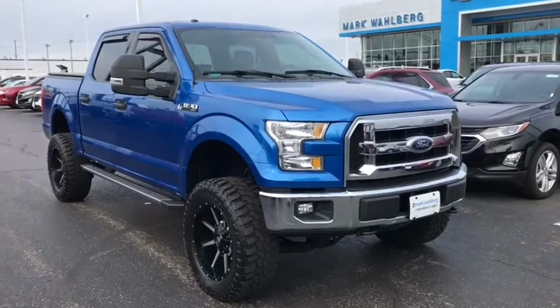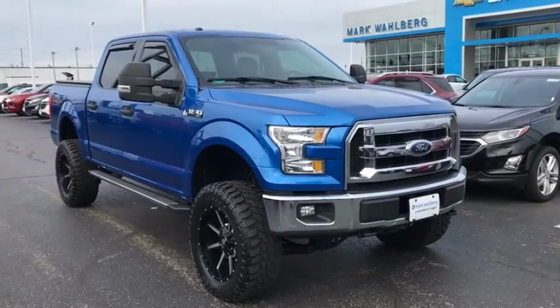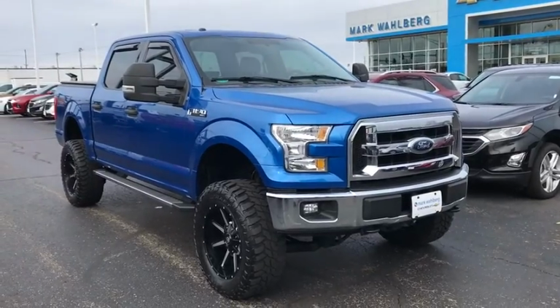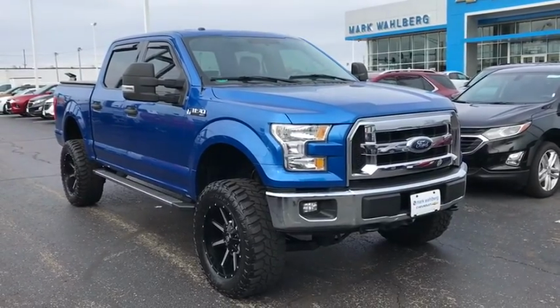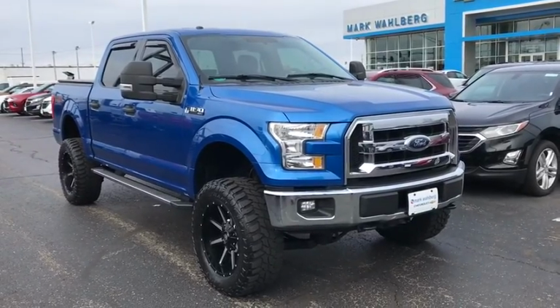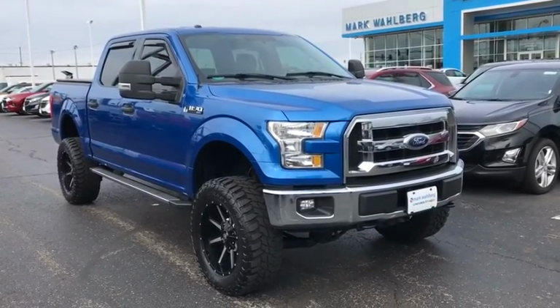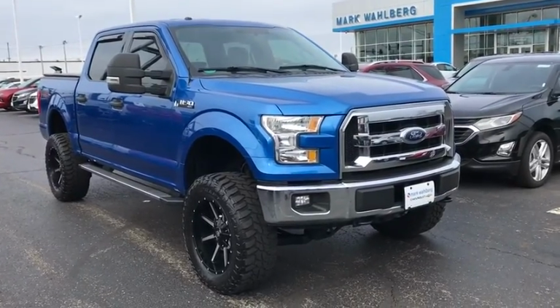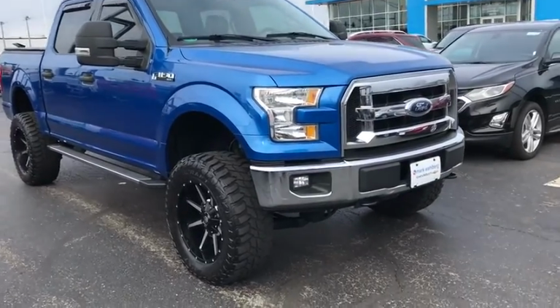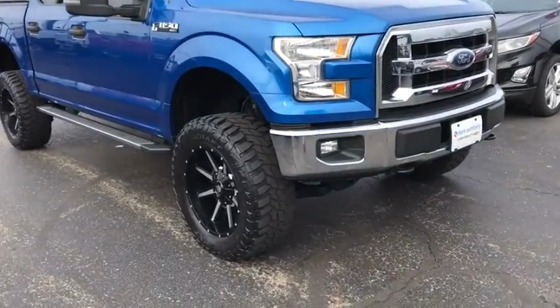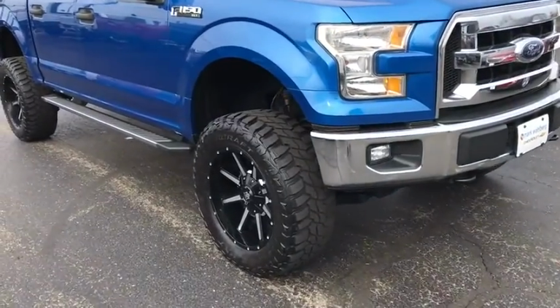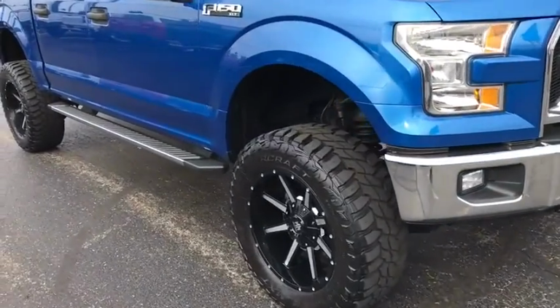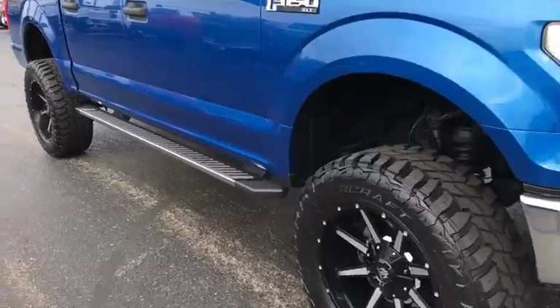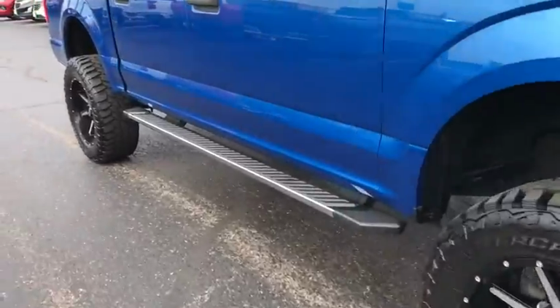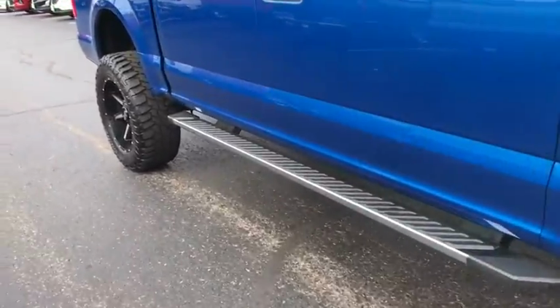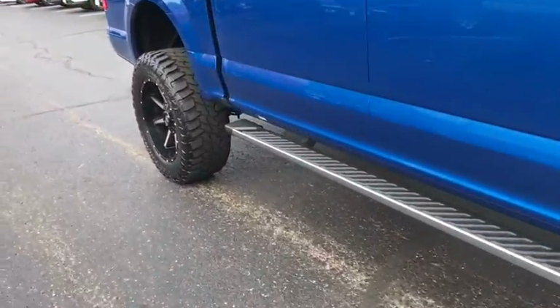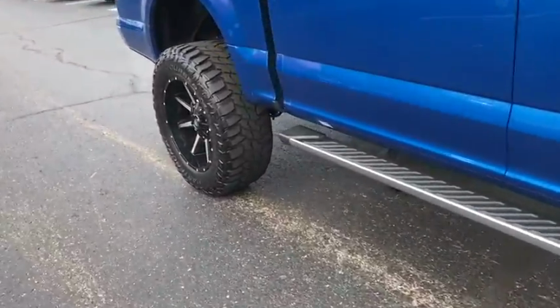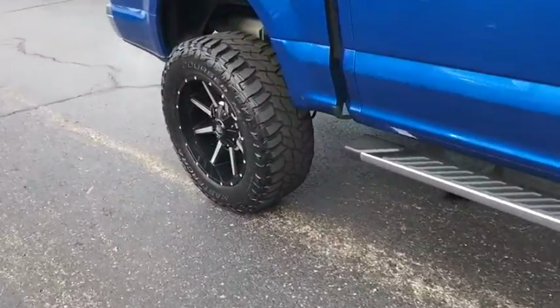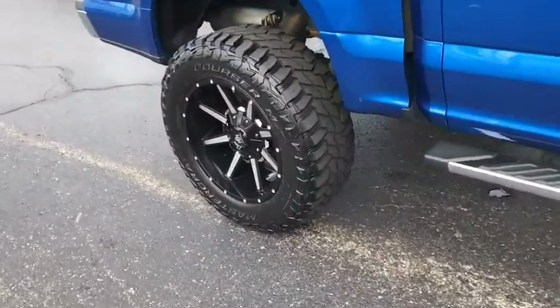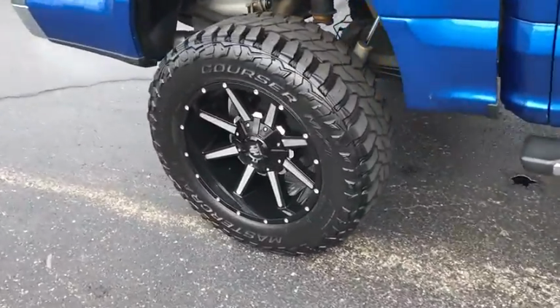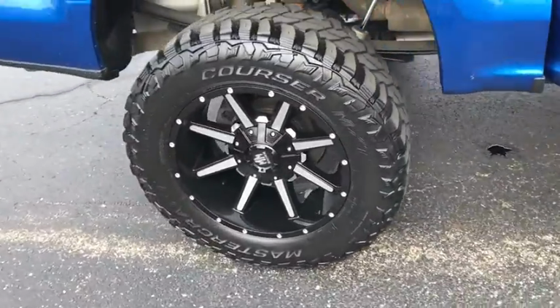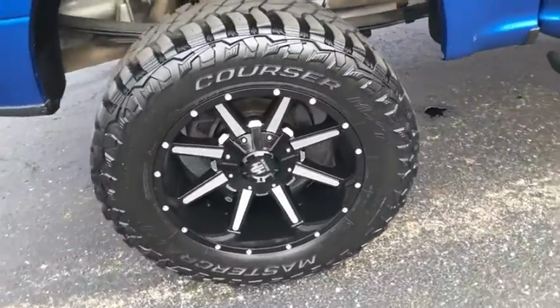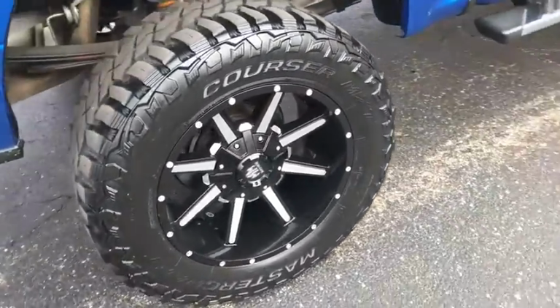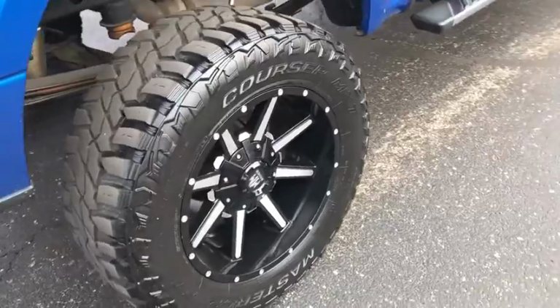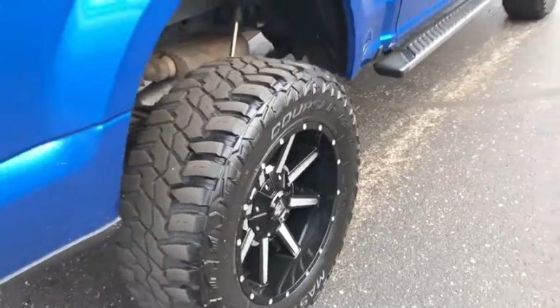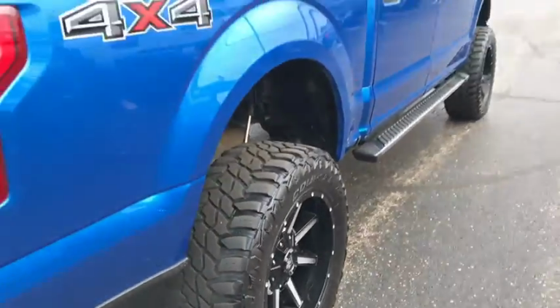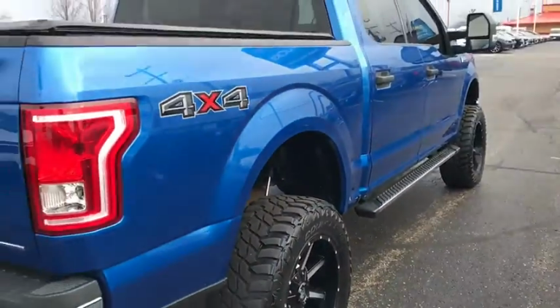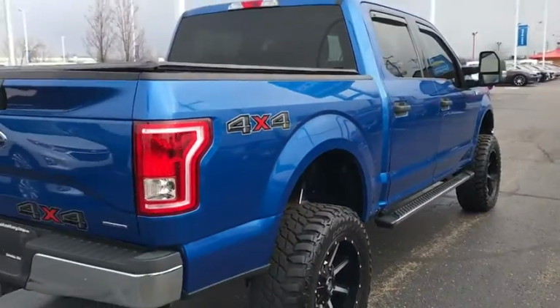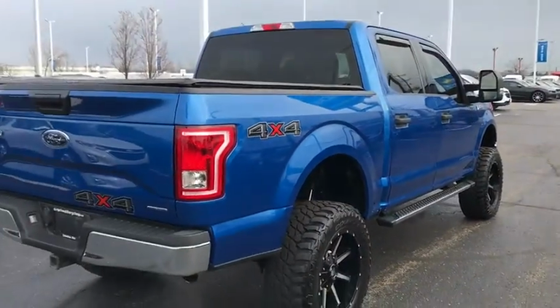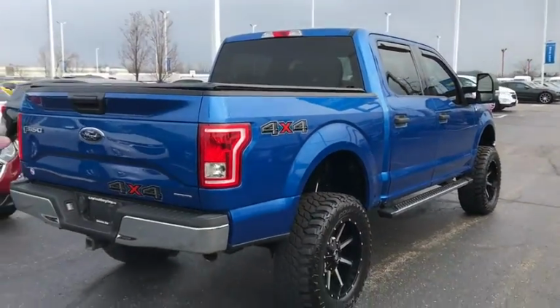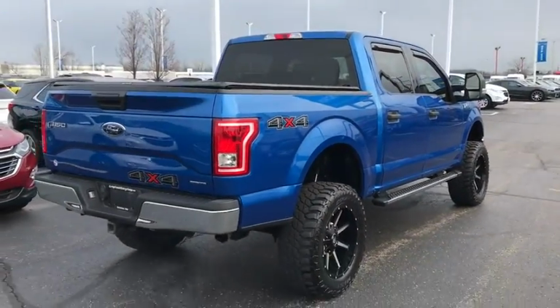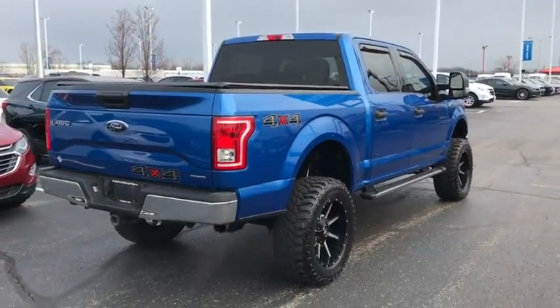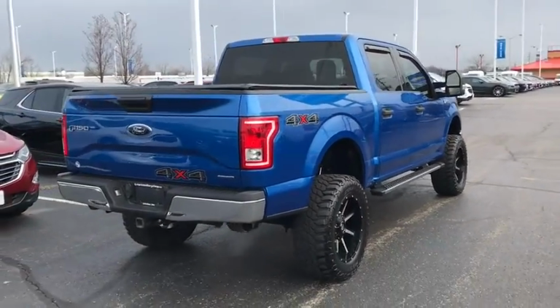We are pleased to show you the 2015 Ford F-150. A Ford F-150 knows how to handle any situation. It's built to follow orders. No whining. This vehicle has less than 65,000 miles.